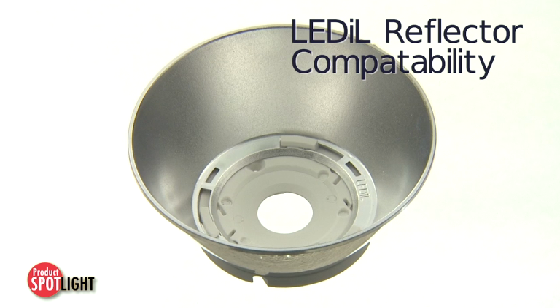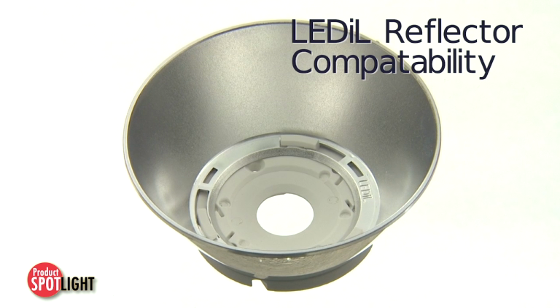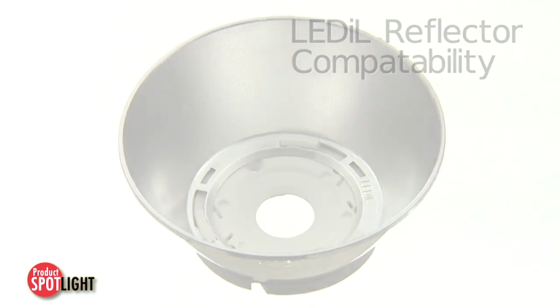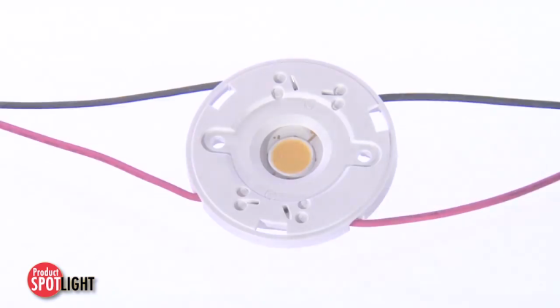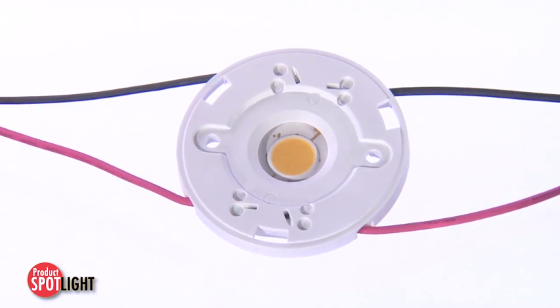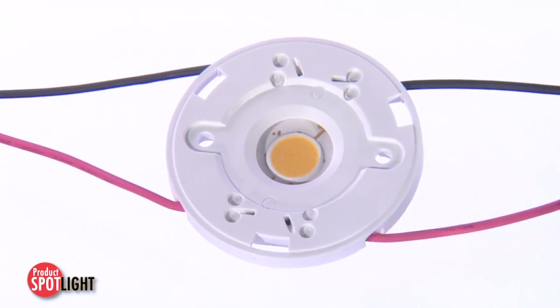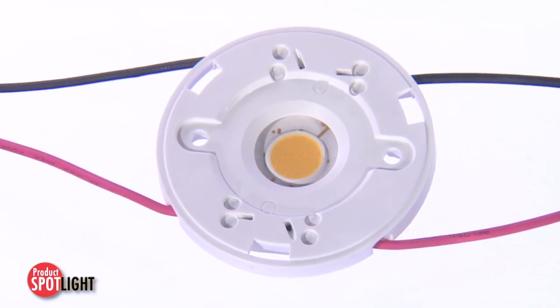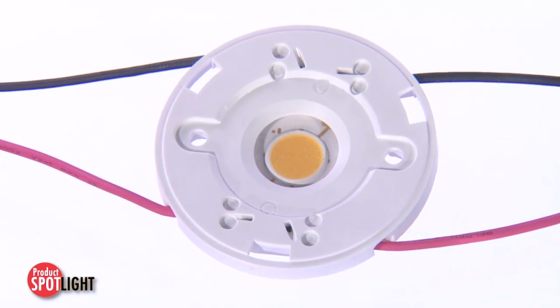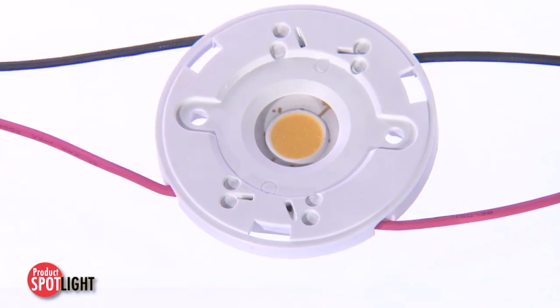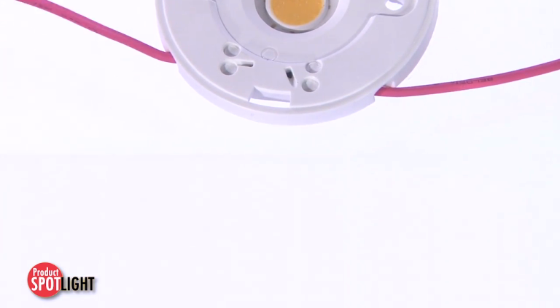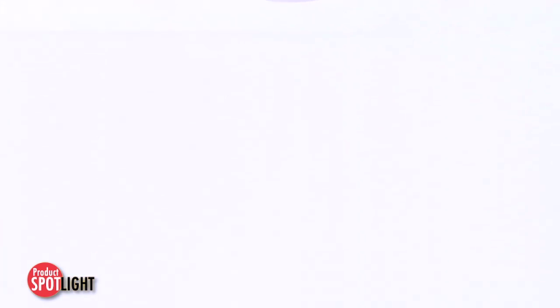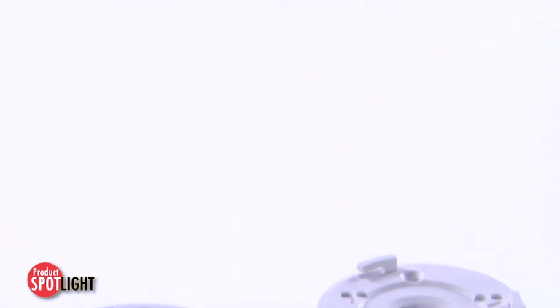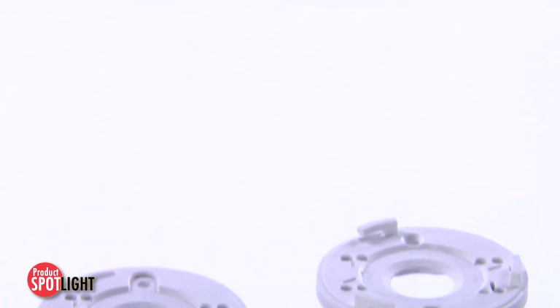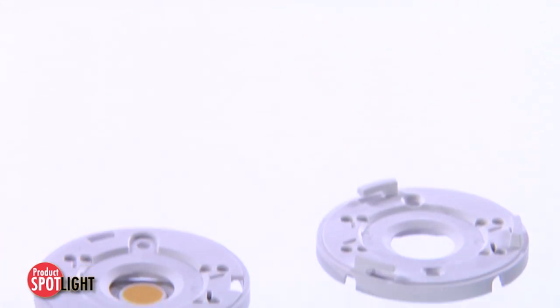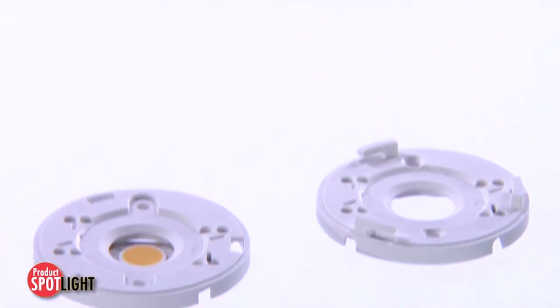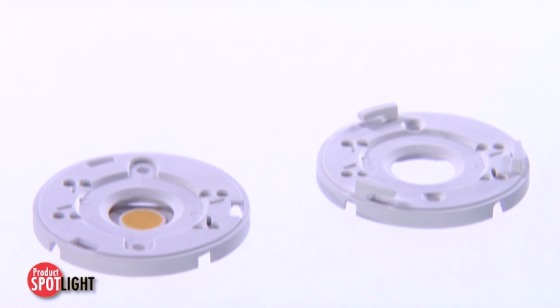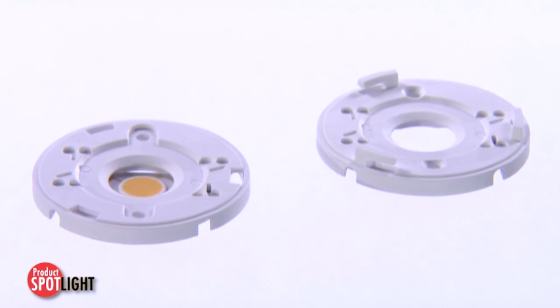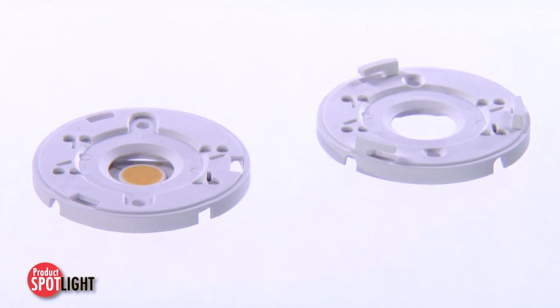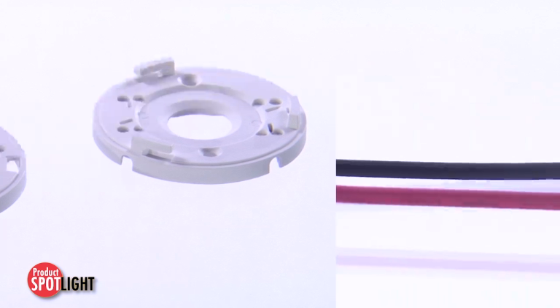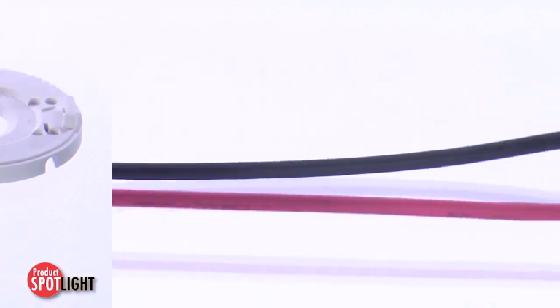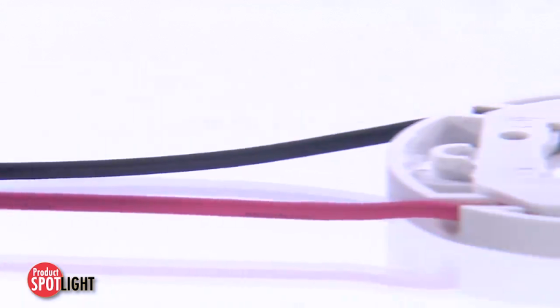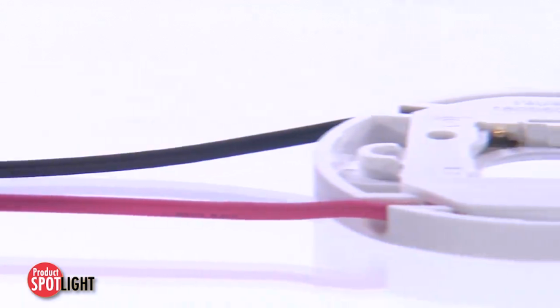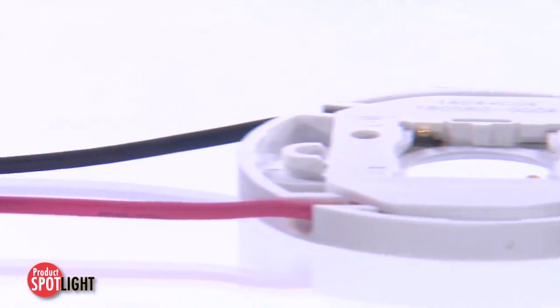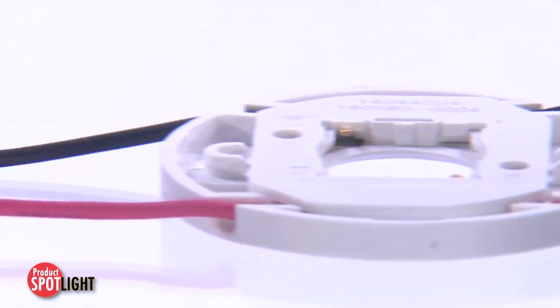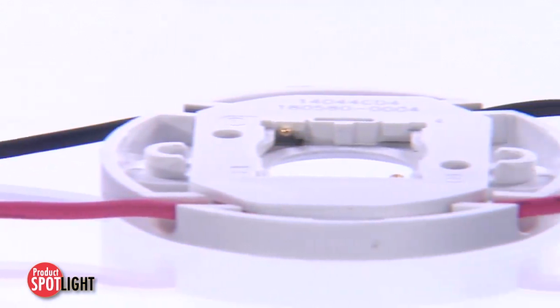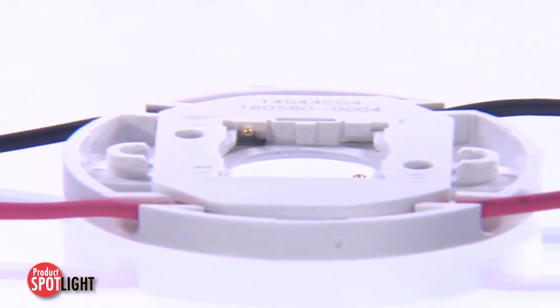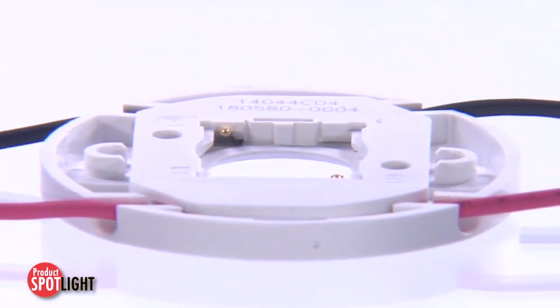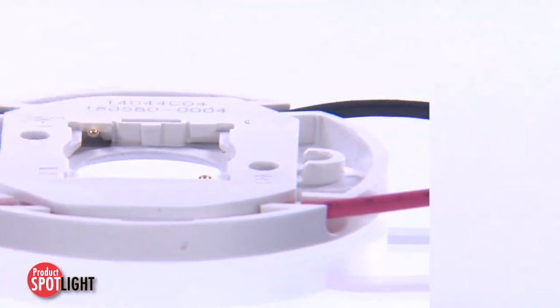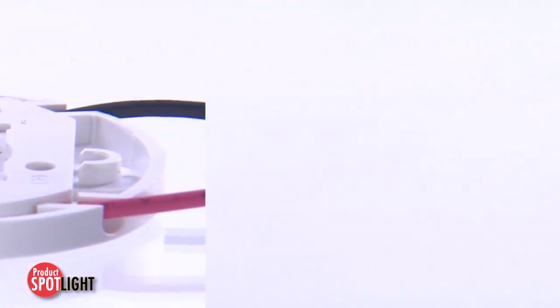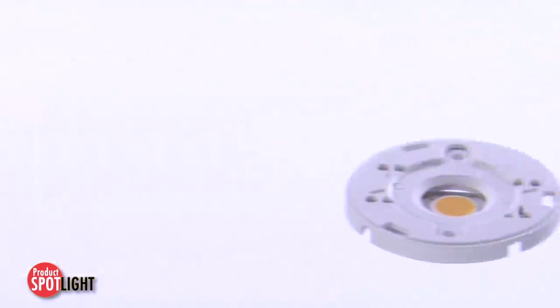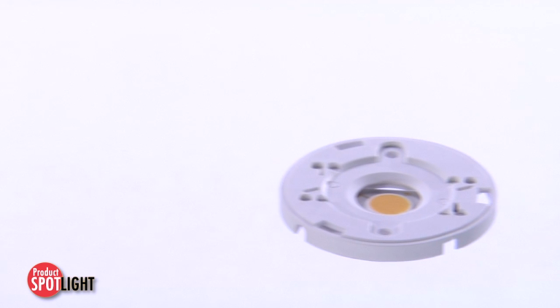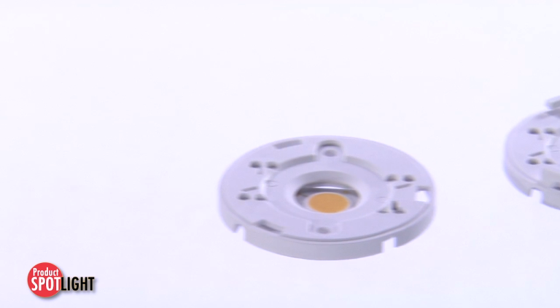The LED array holder with dual-end wire trap assures fast, easy, consistent, and cost-effective installation, maintenance, and long-term reliability in LED COB applications.